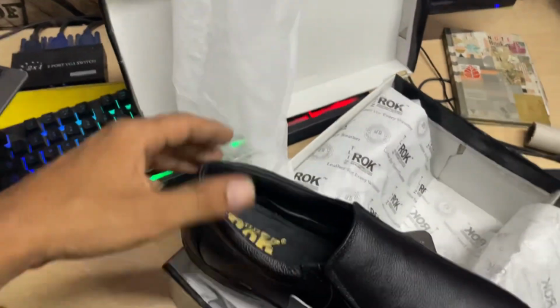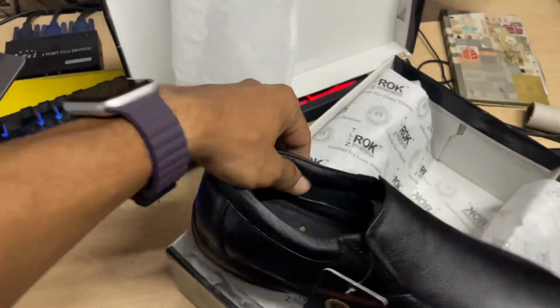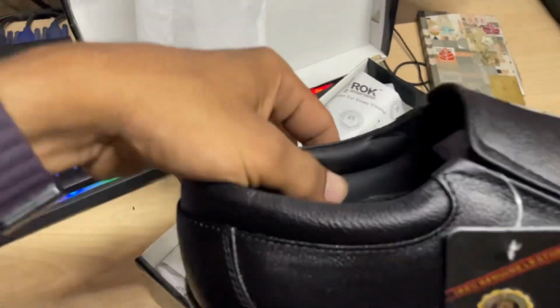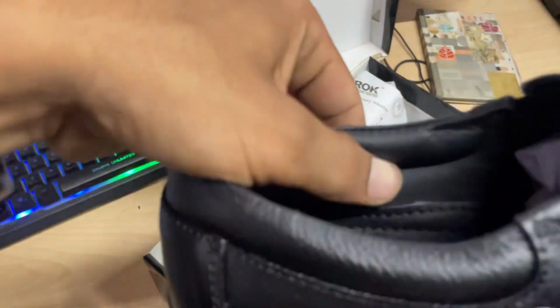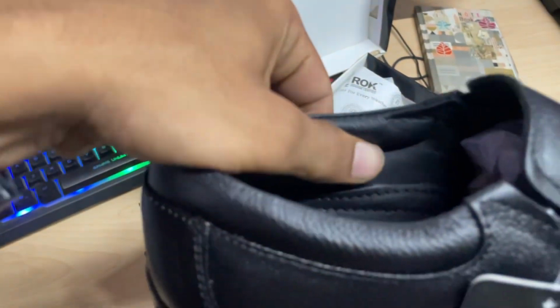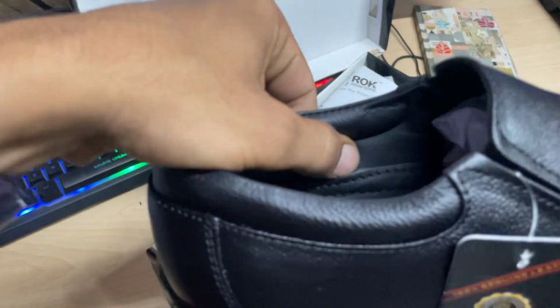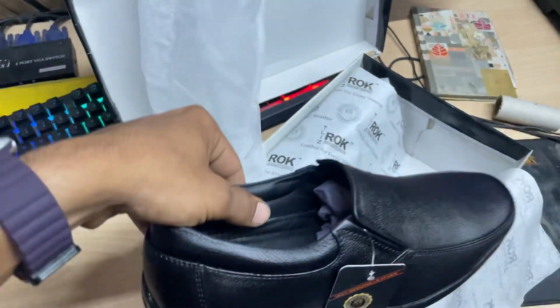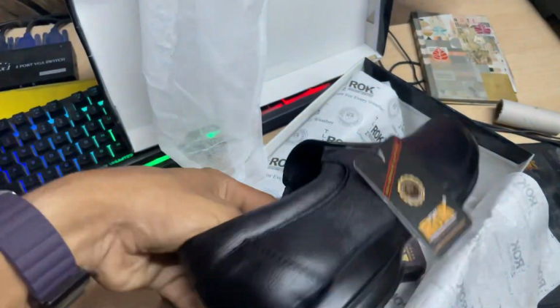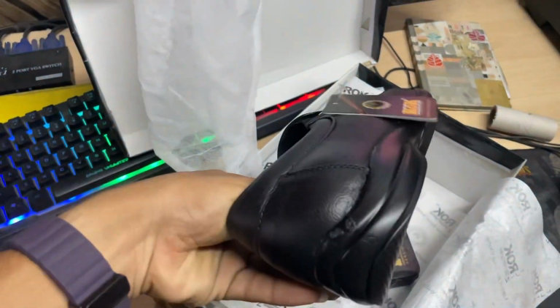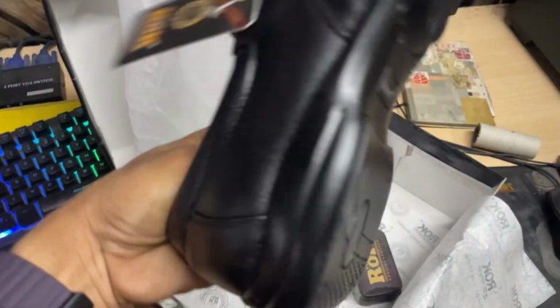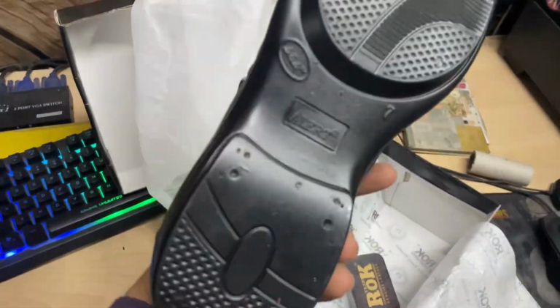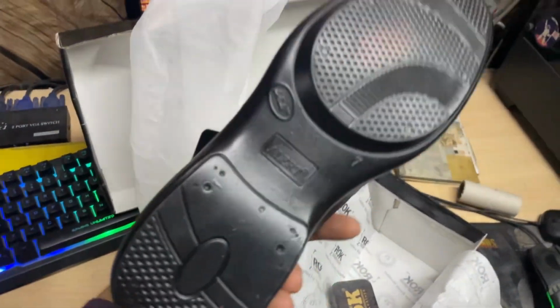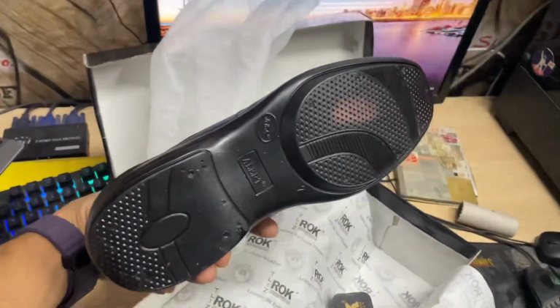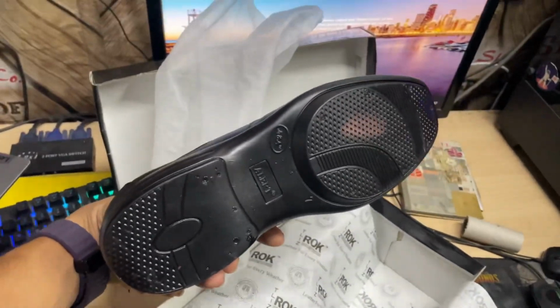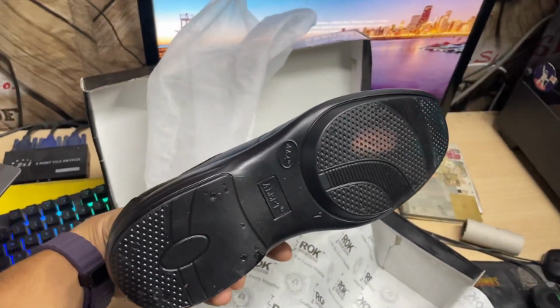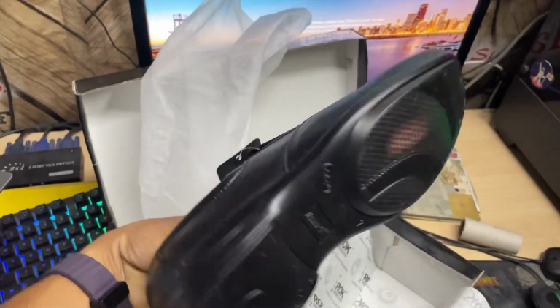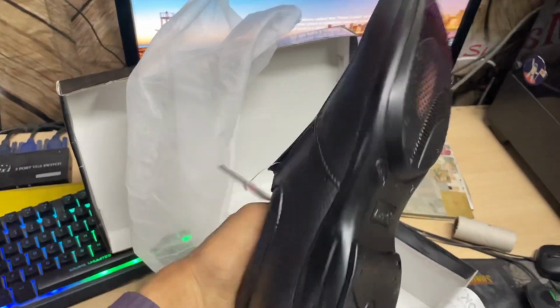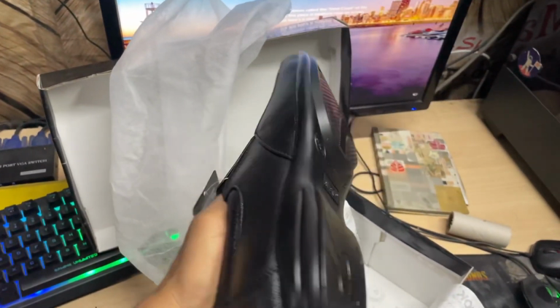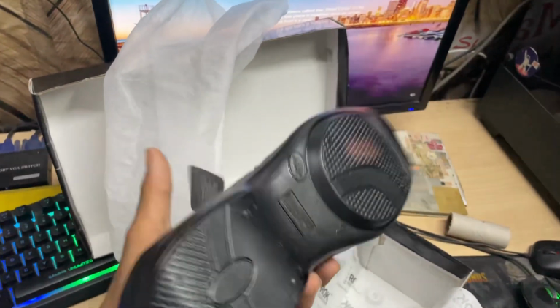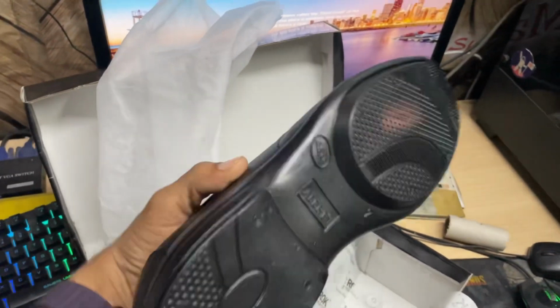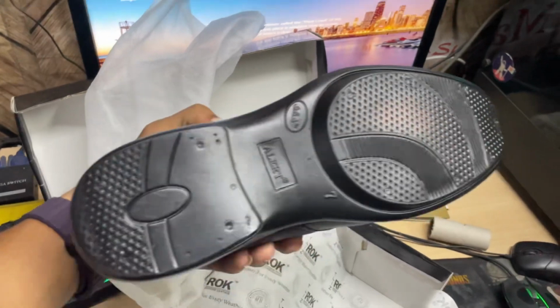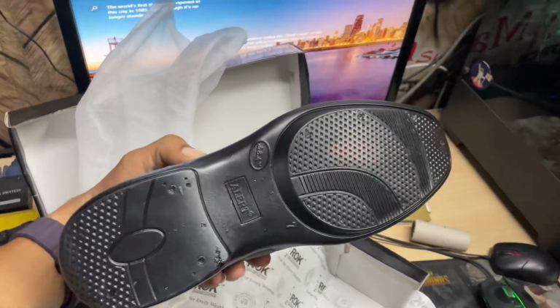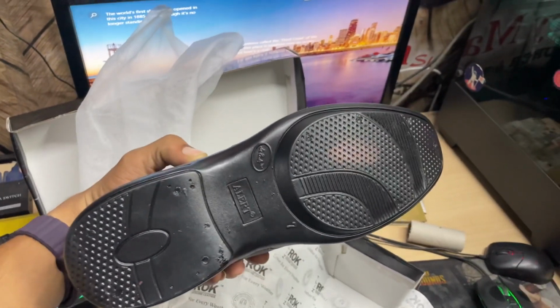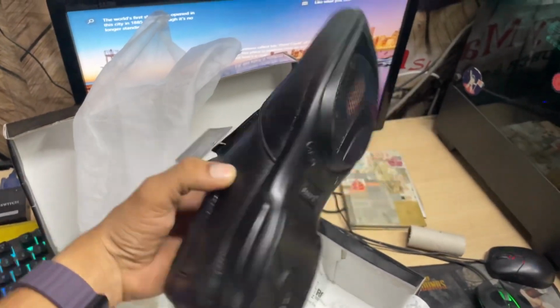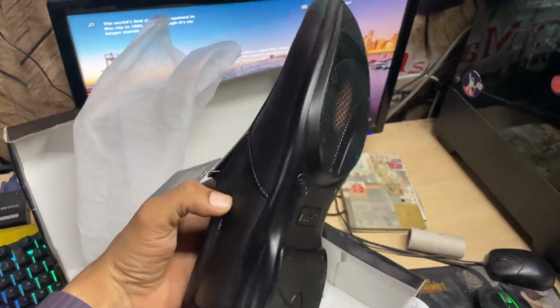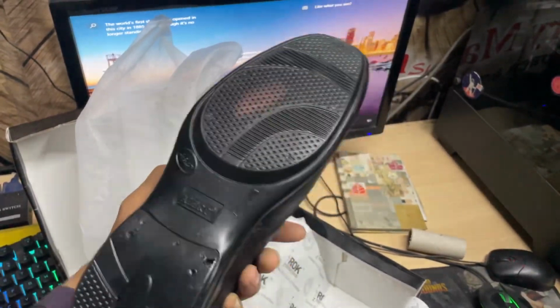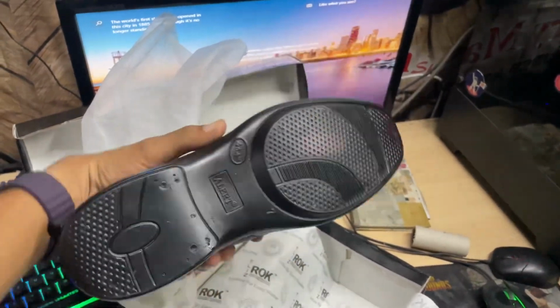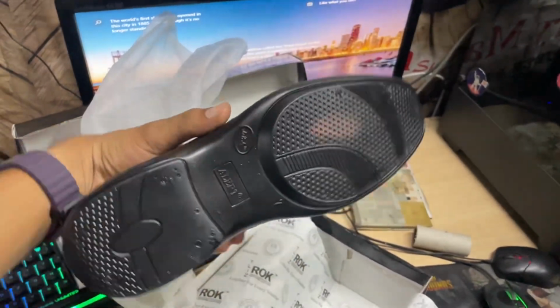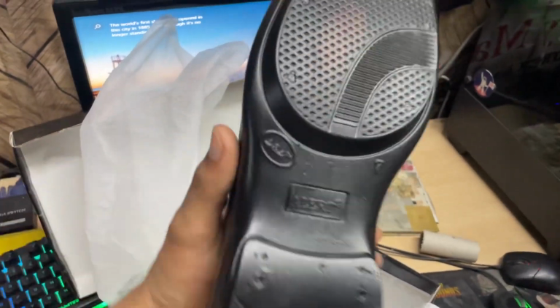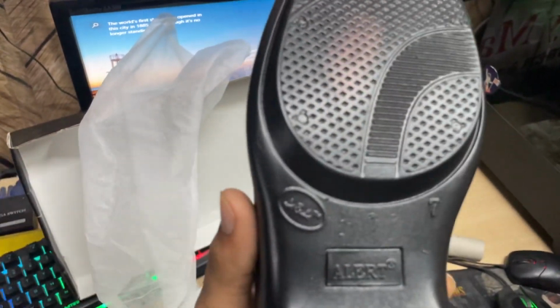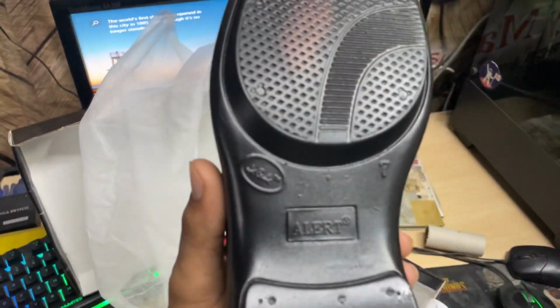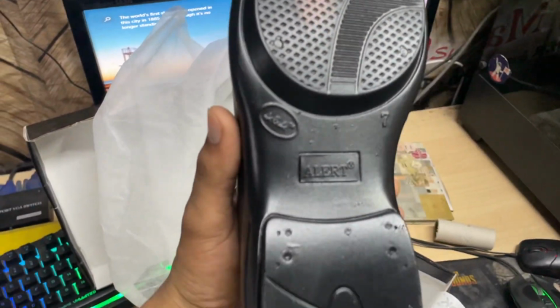You will come to see Made in India. You will come to see the sole, which you get in the Dwell shade. Black and red is the color of the Mild — the original article.